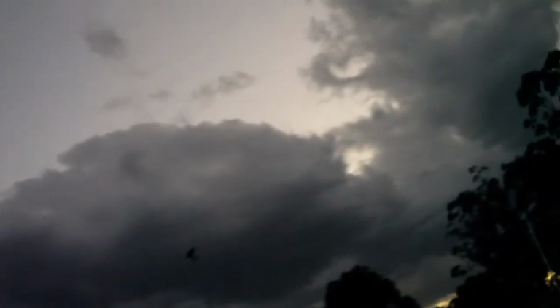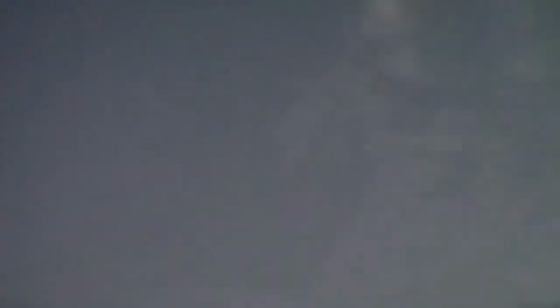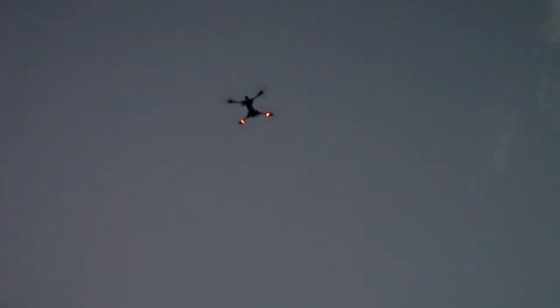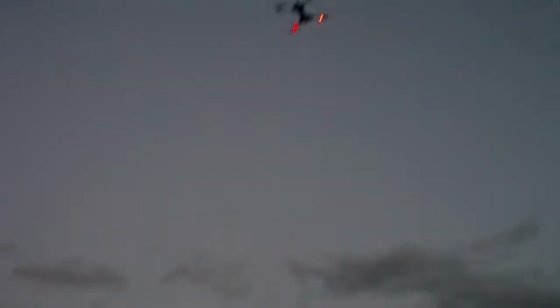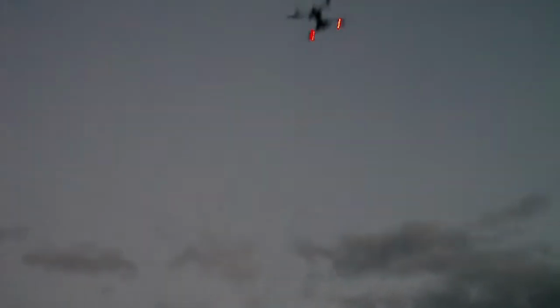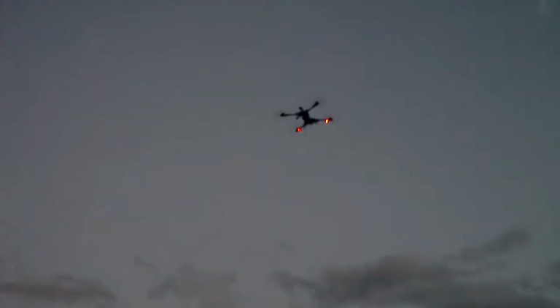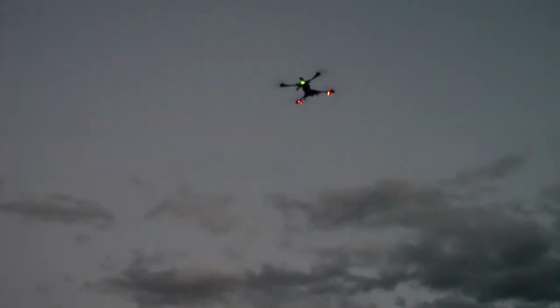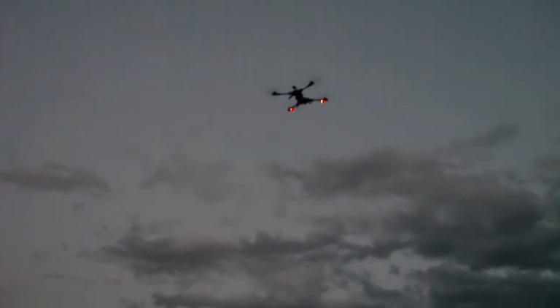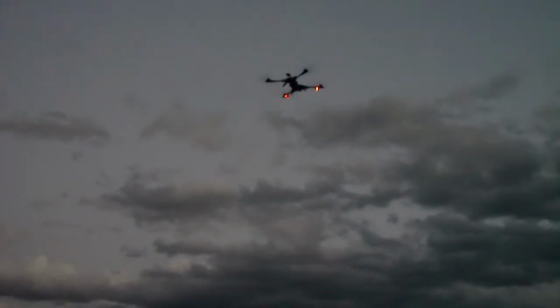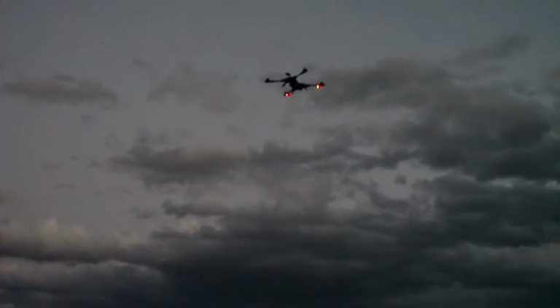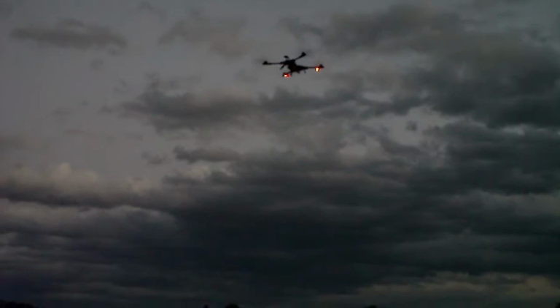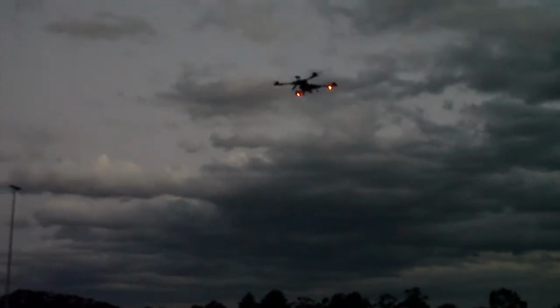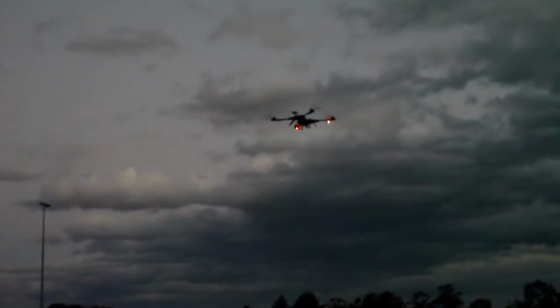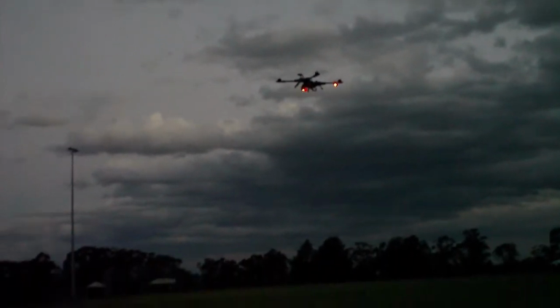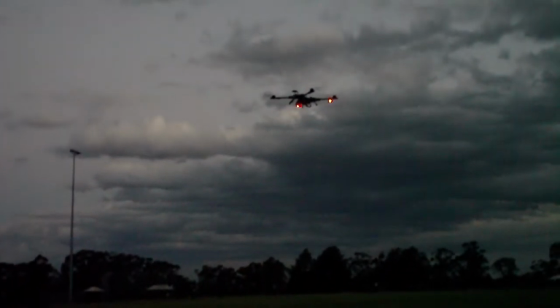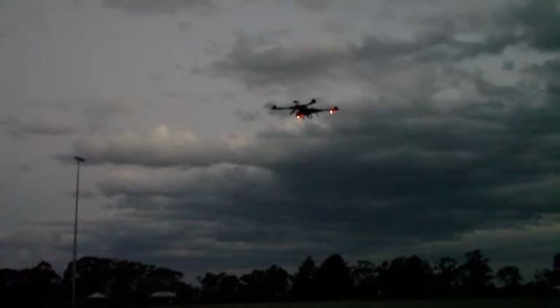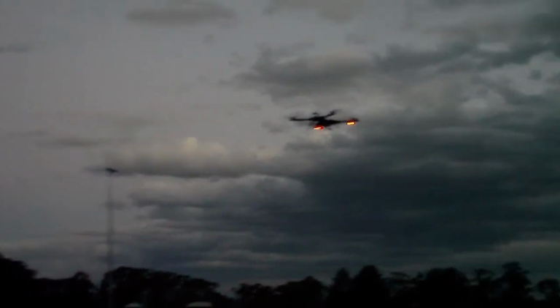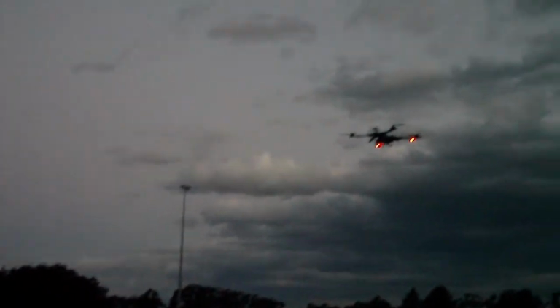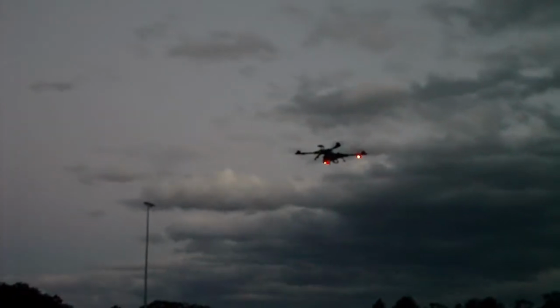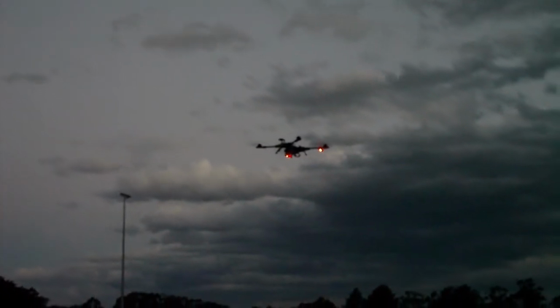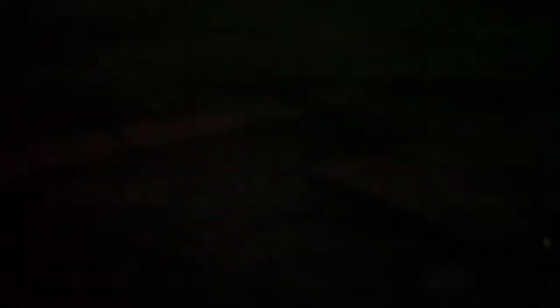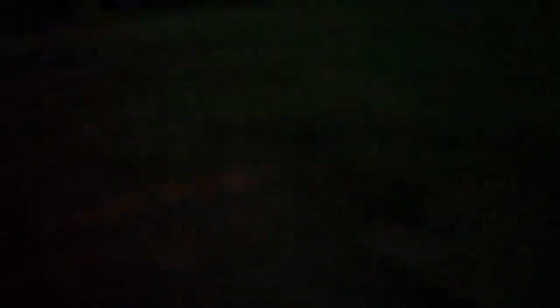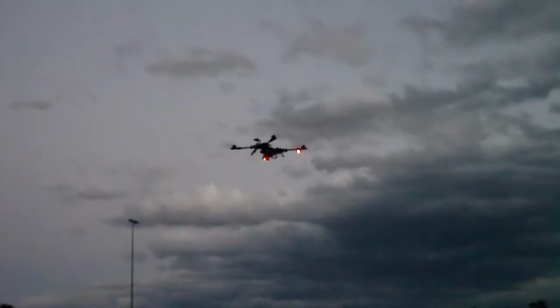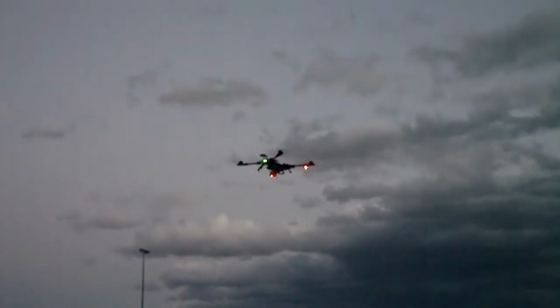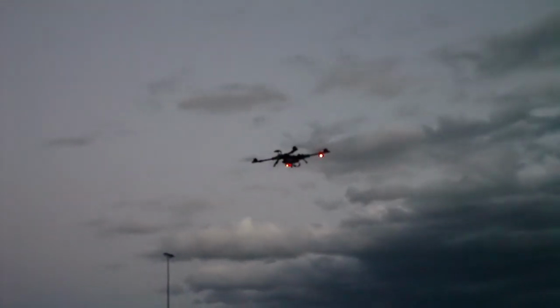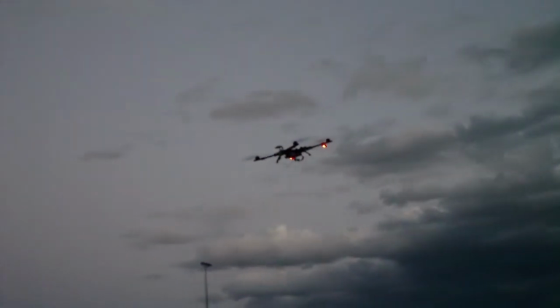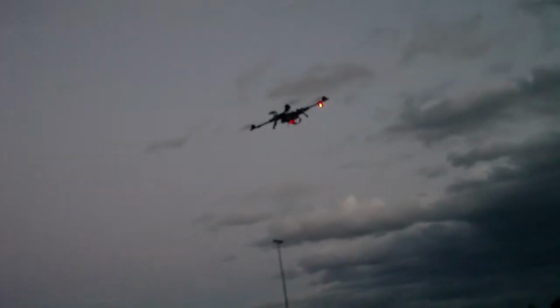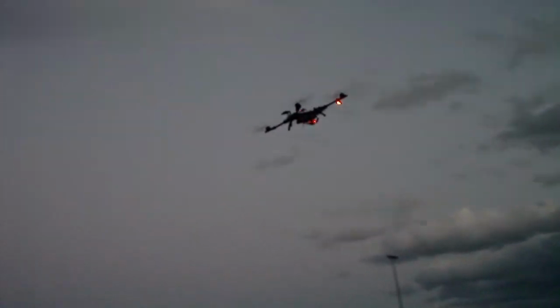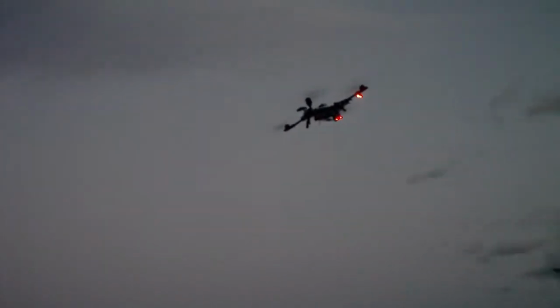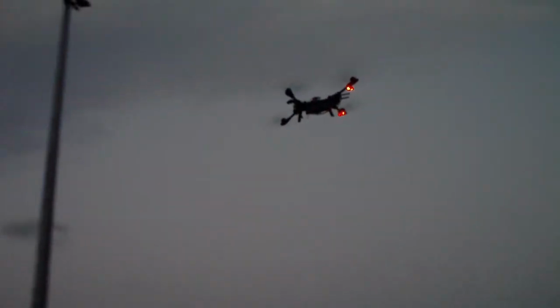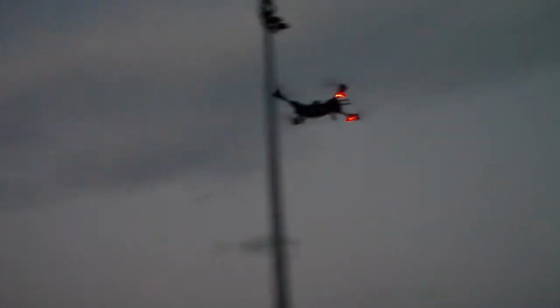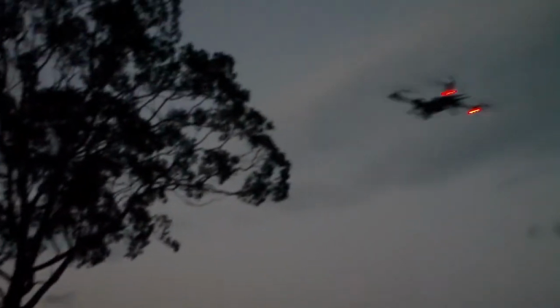Just had some really strong wind pick up there, so we'll see how it handles that.